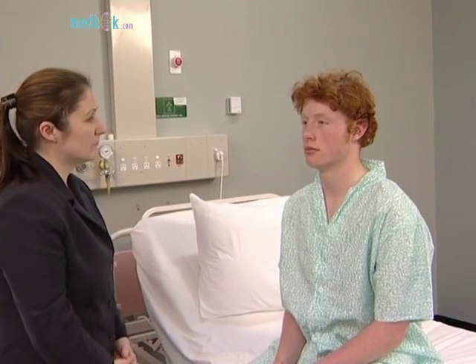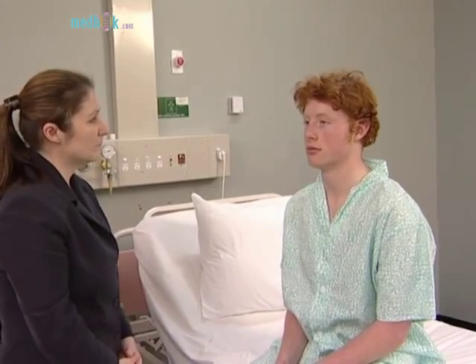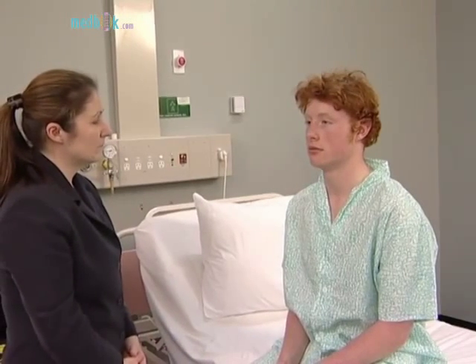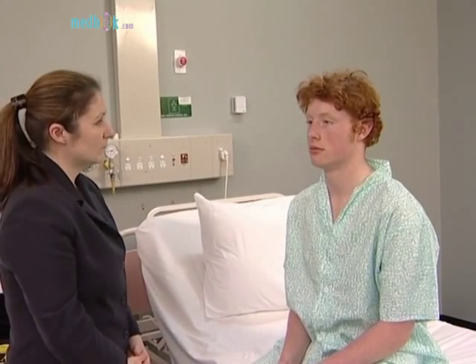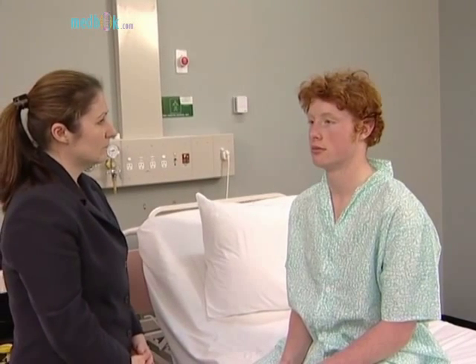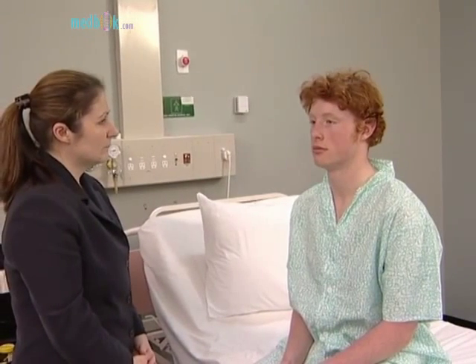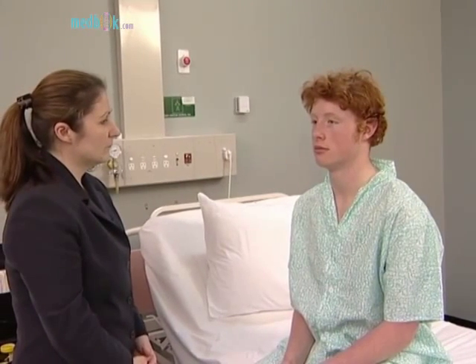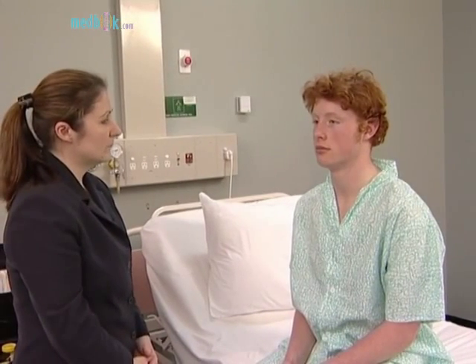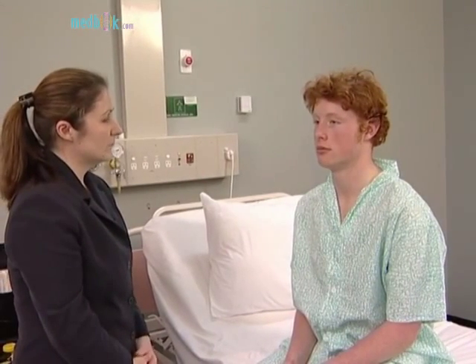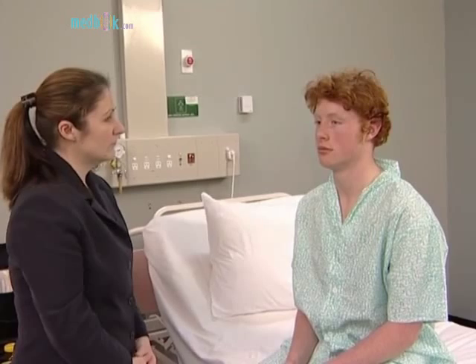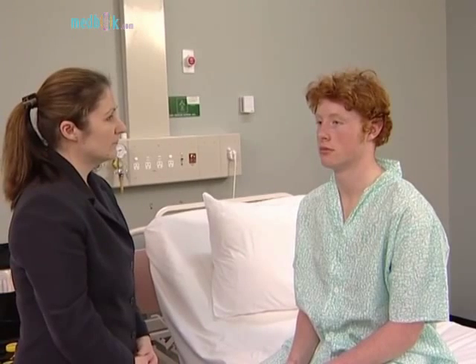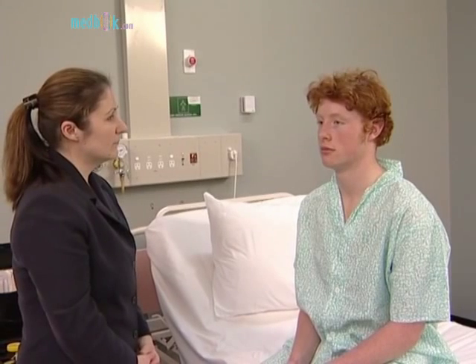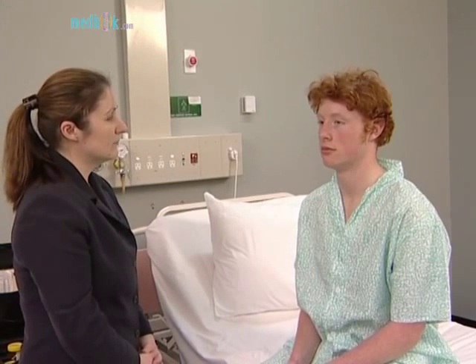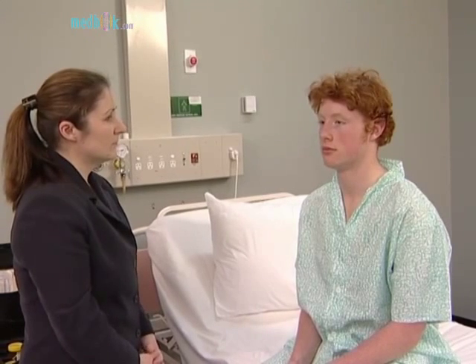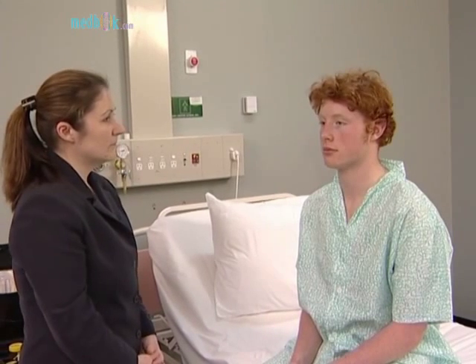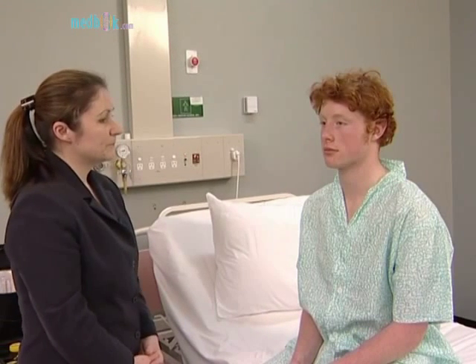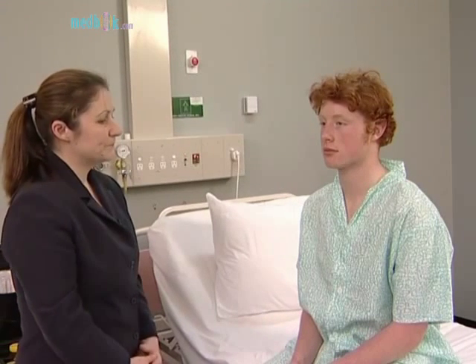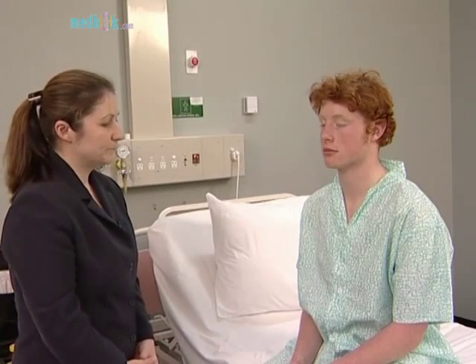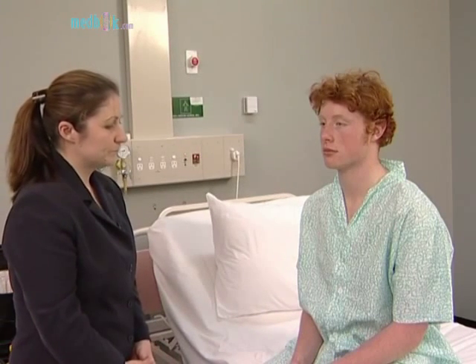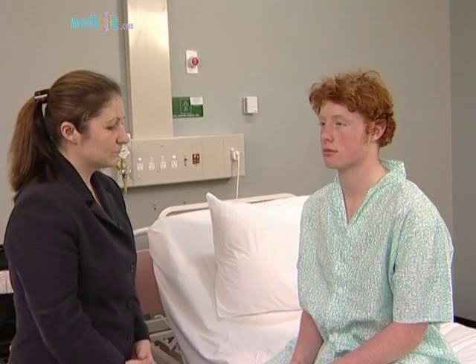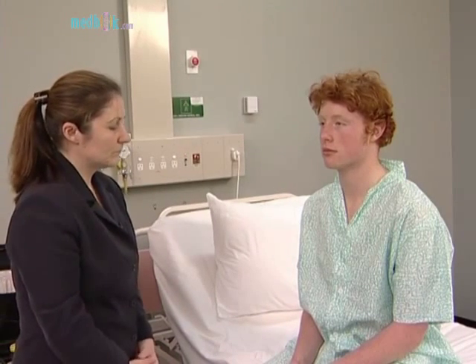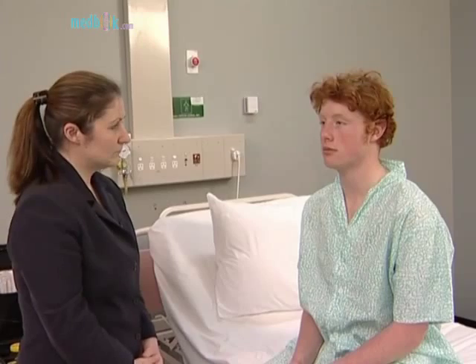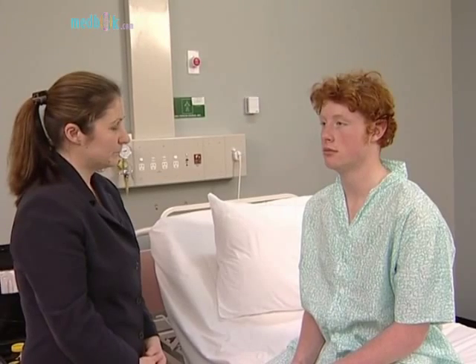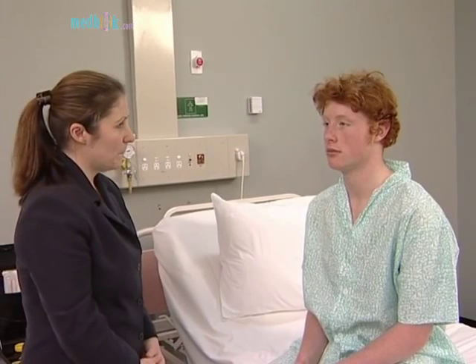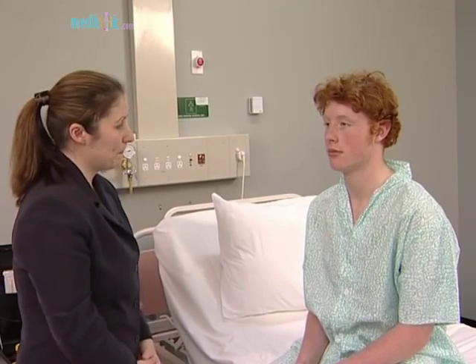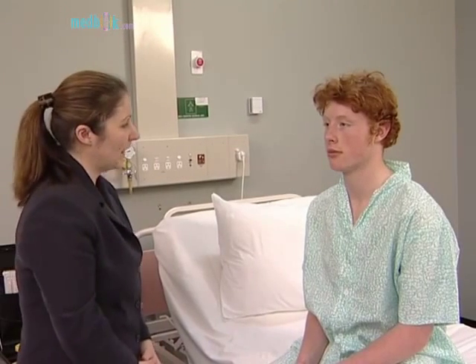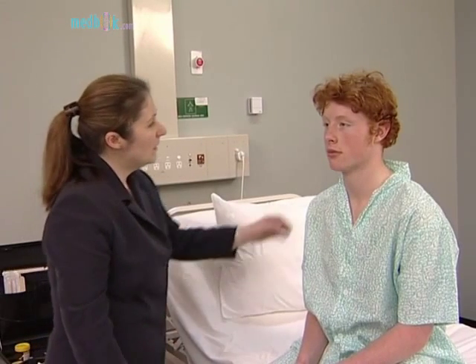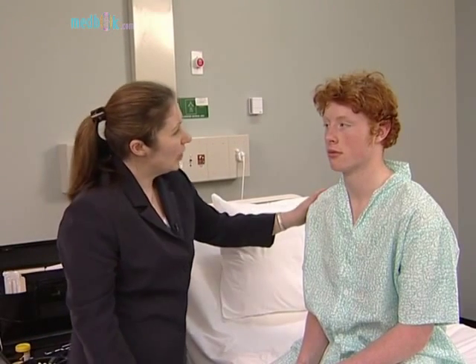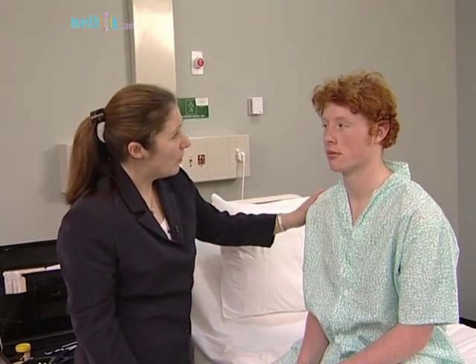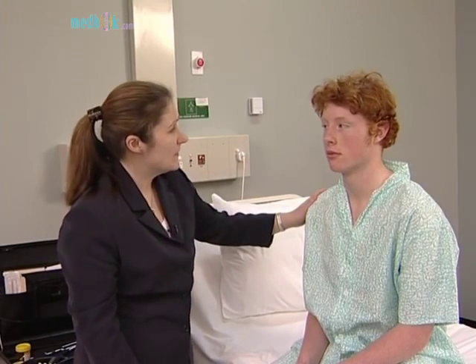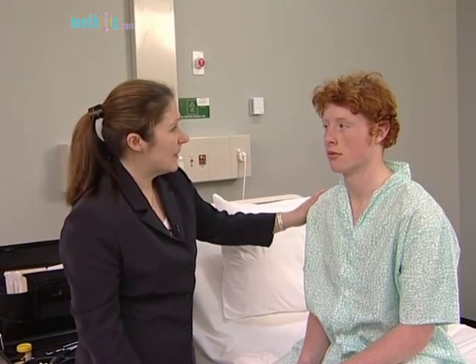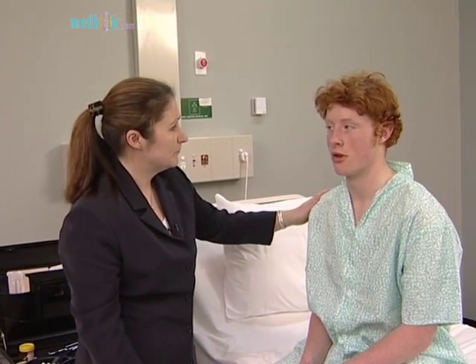The first, olfactory nerve, can be tested with bottles of substances with non-pungent smells, but it is usually enough to ask the patient if there has been any problem with his or her sense of smell. 'Have you noticed any problems with your sense of smell?' 'No.'